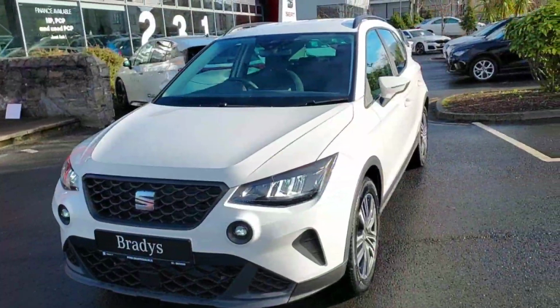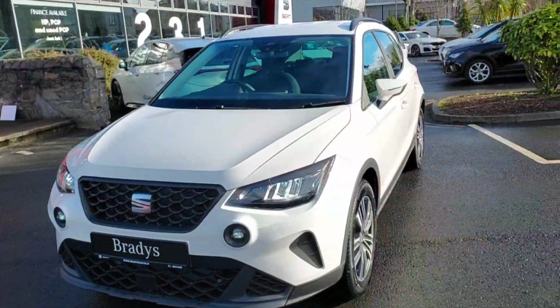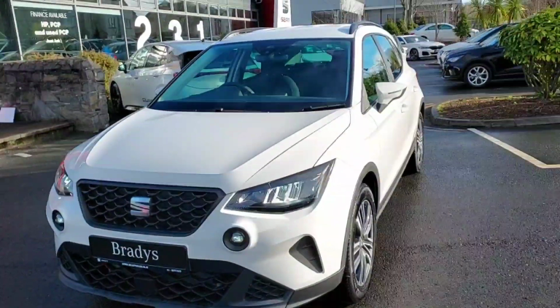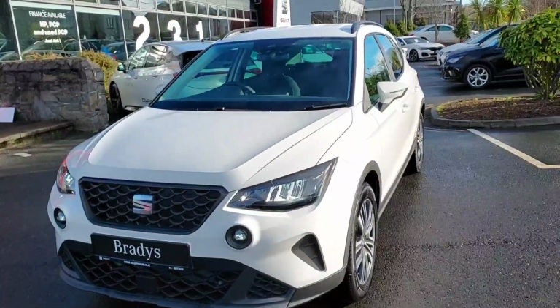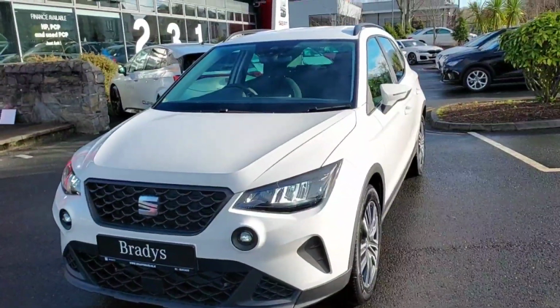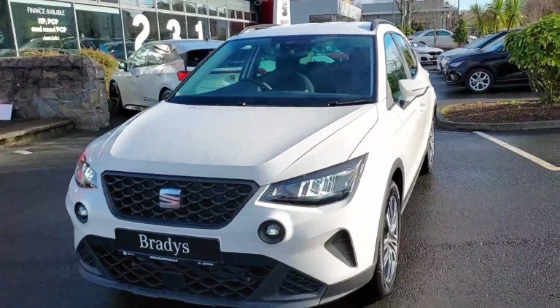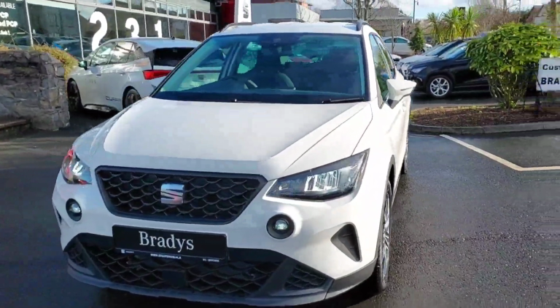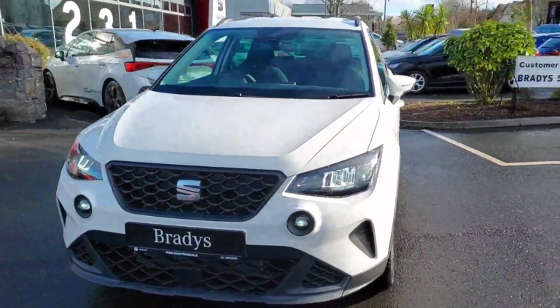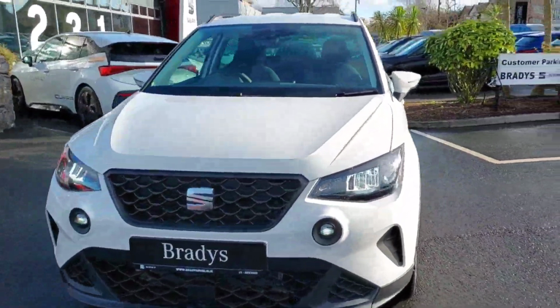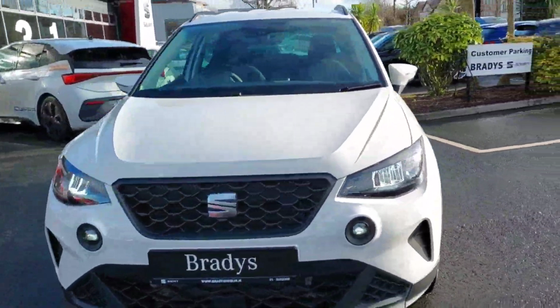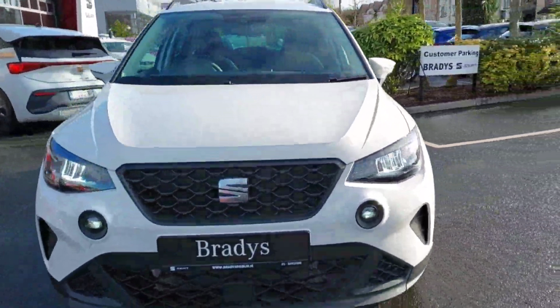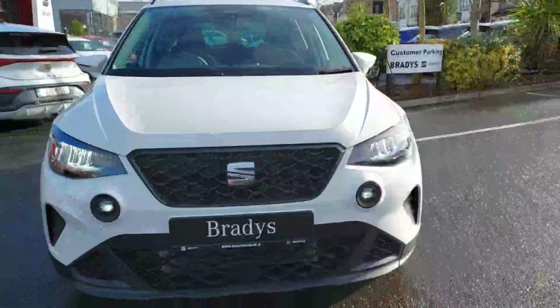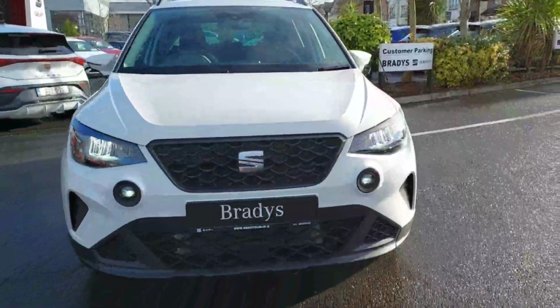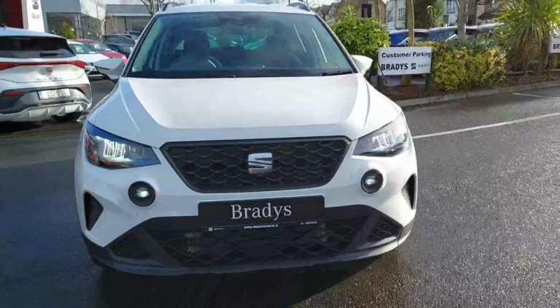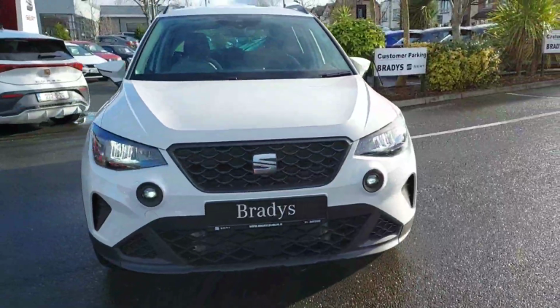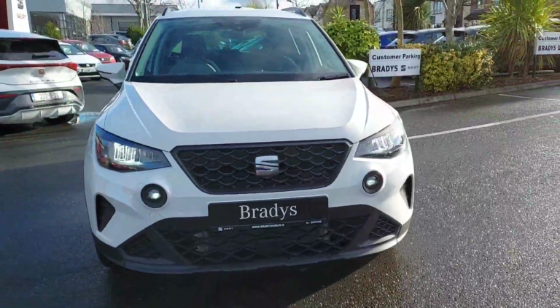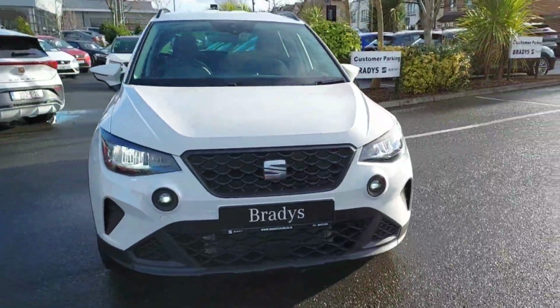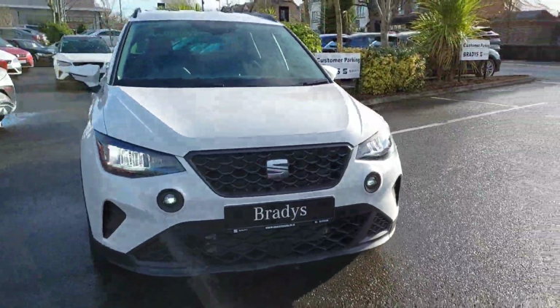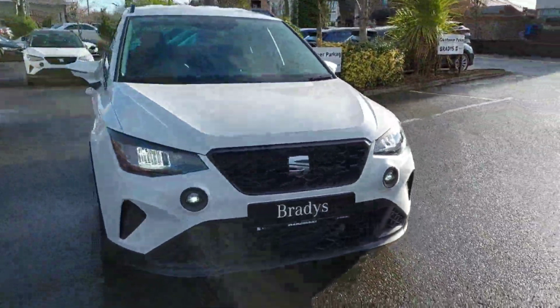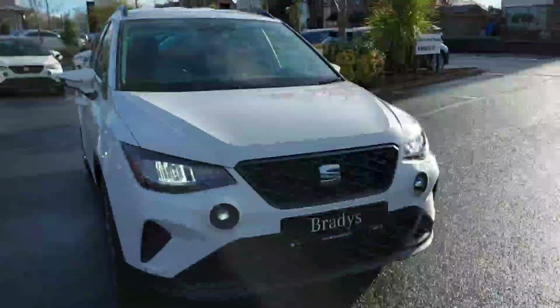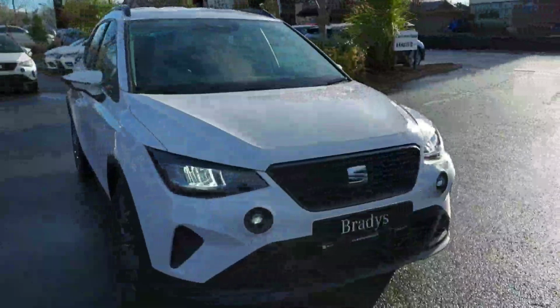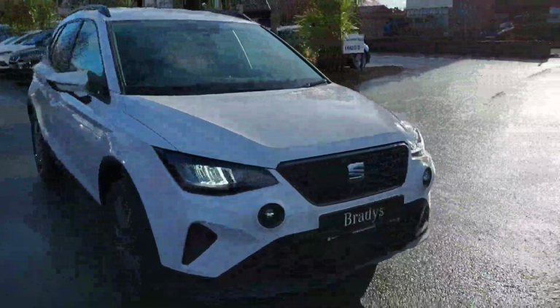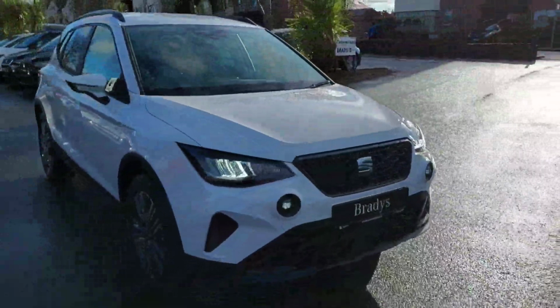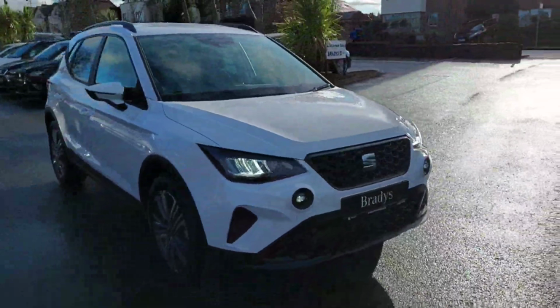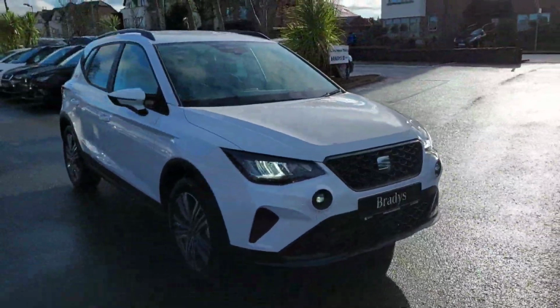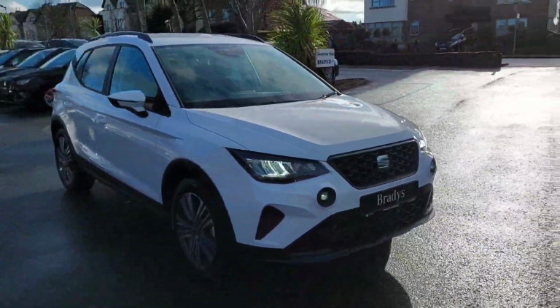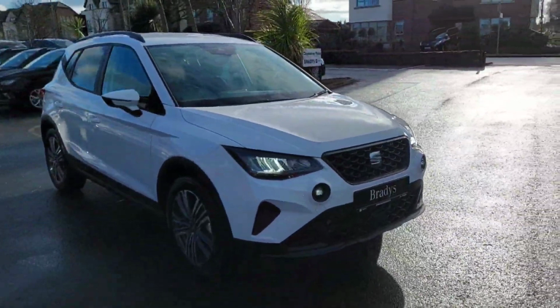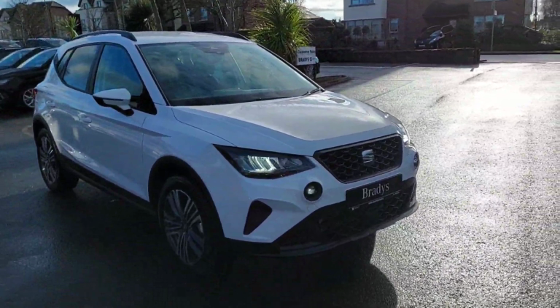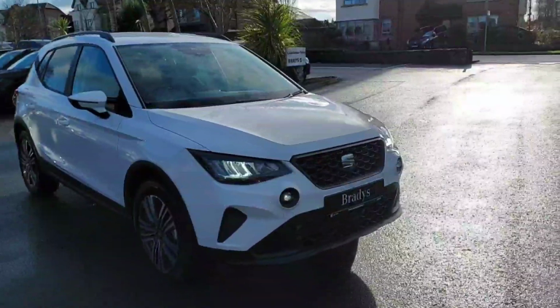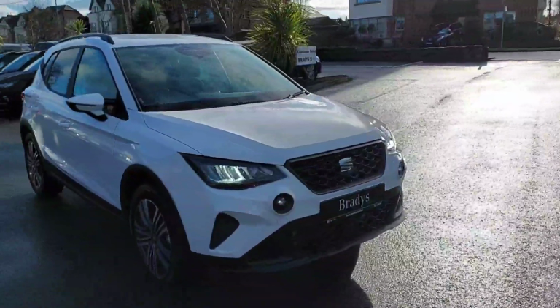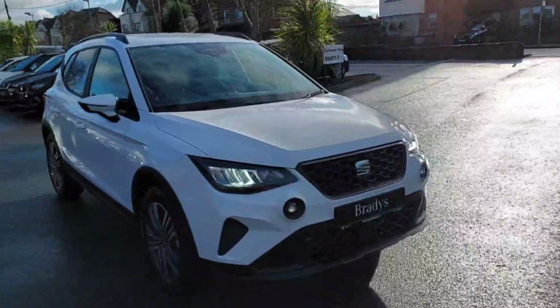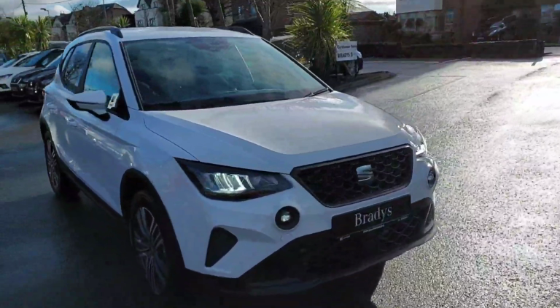So that's it, guys, for our brand new Seat Arona. For any more information, please contact us on 01869 2400. Thanks.